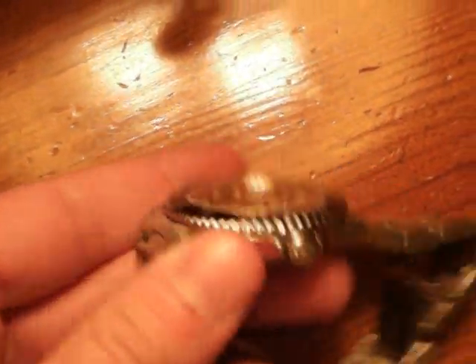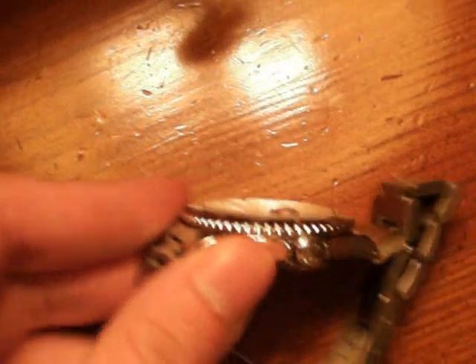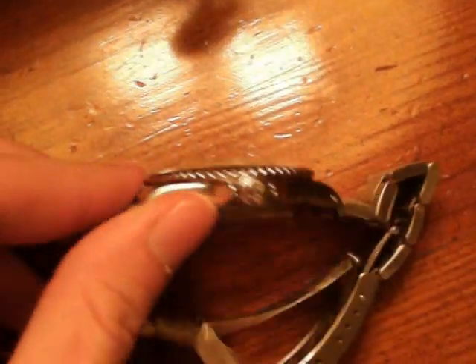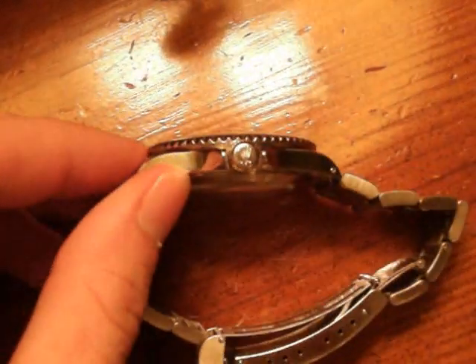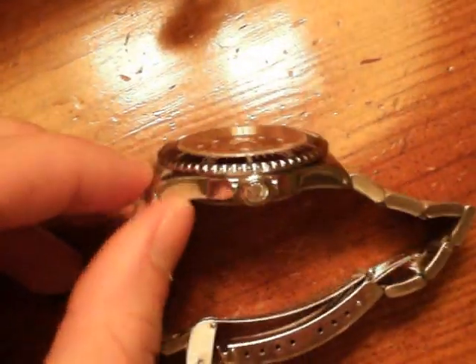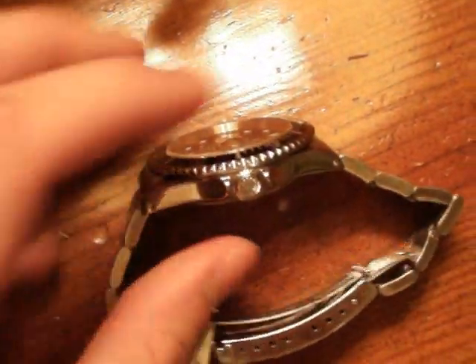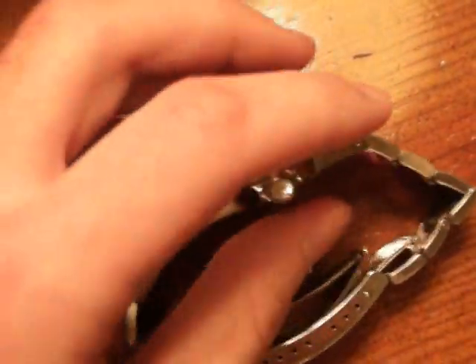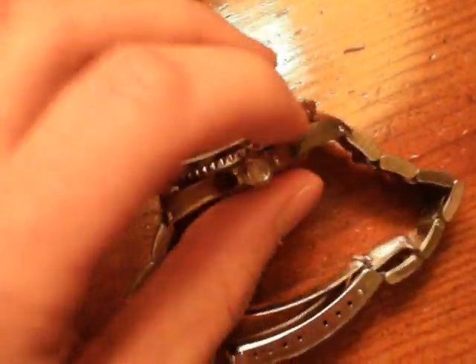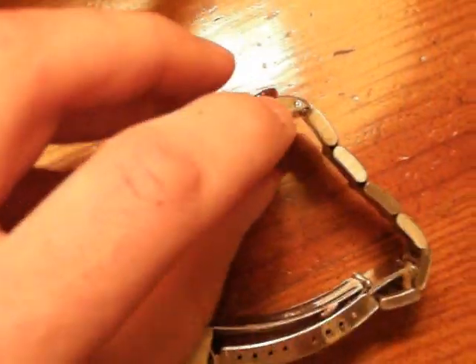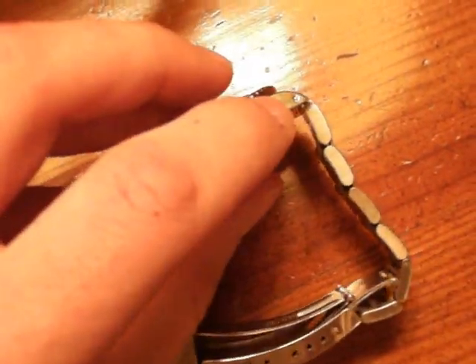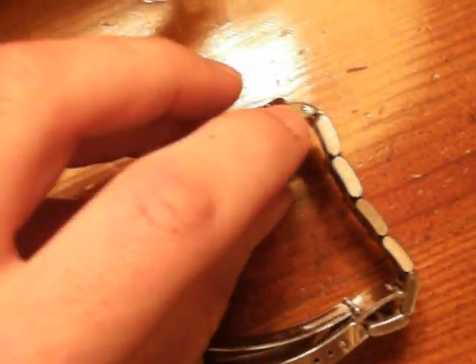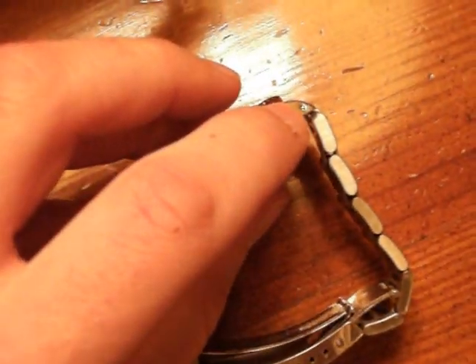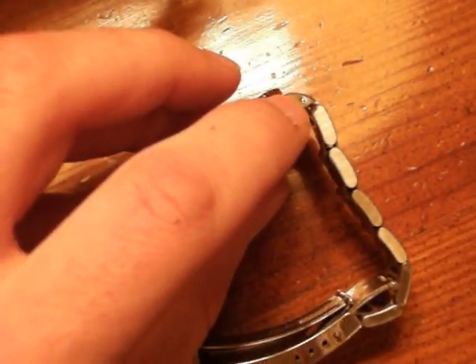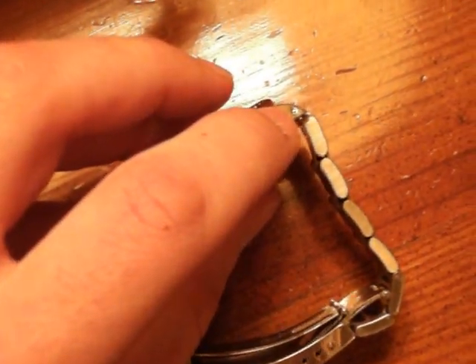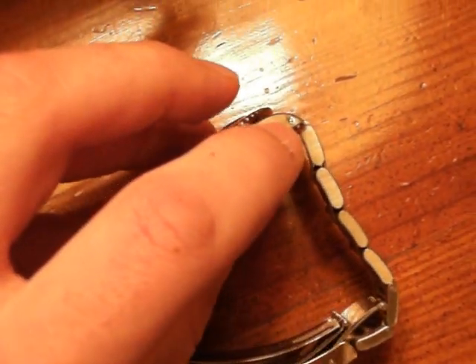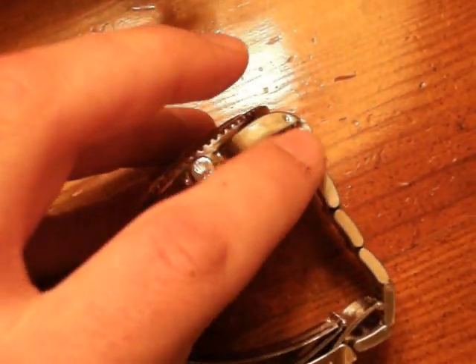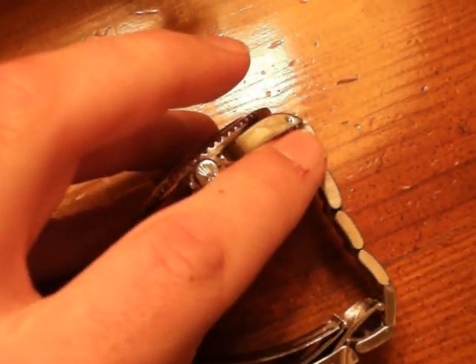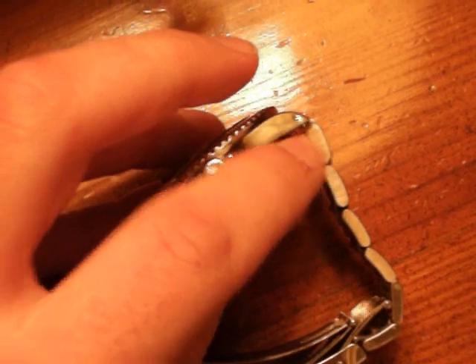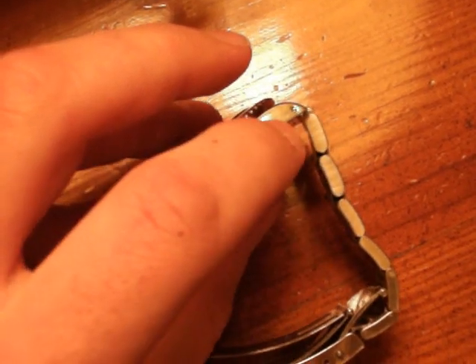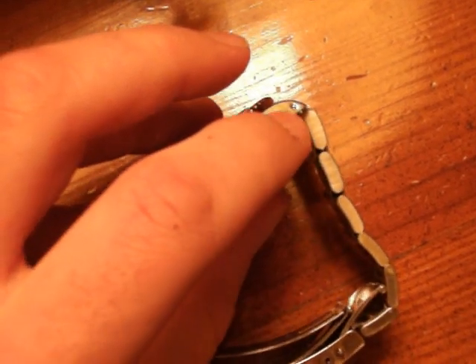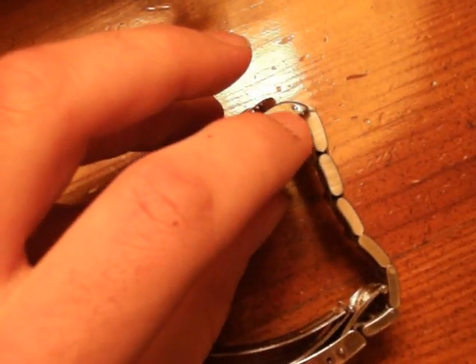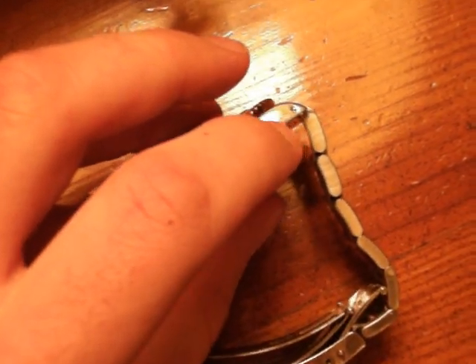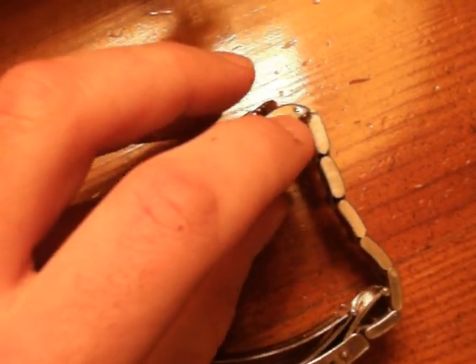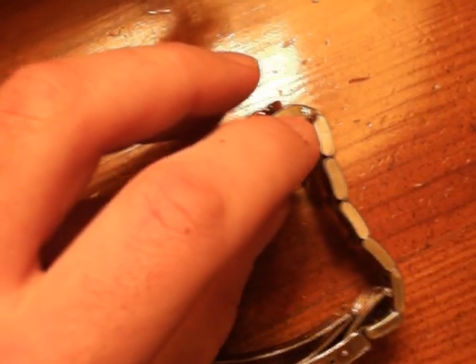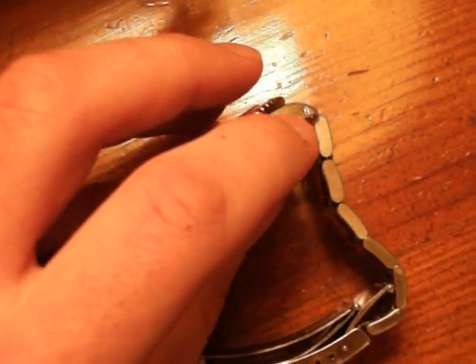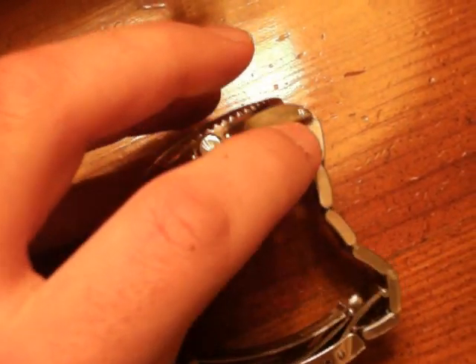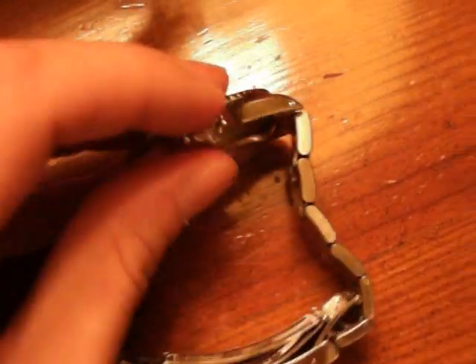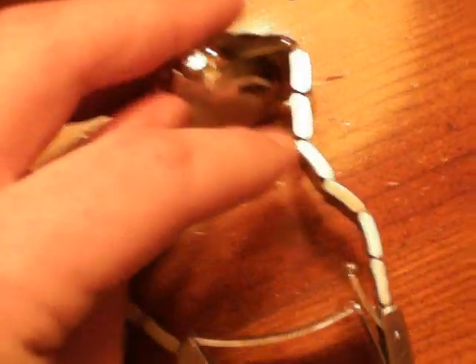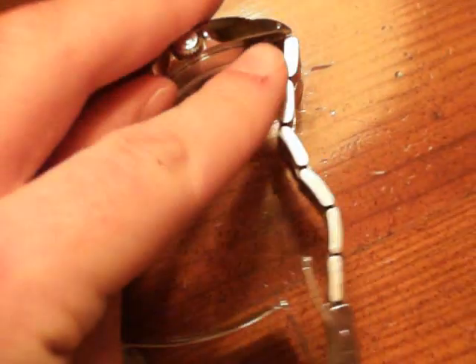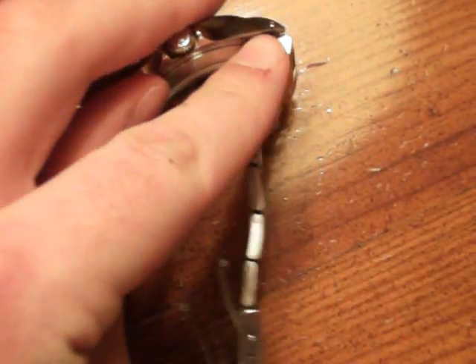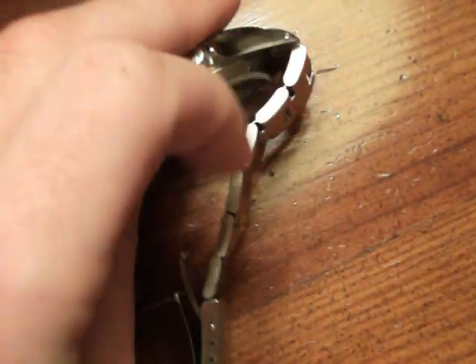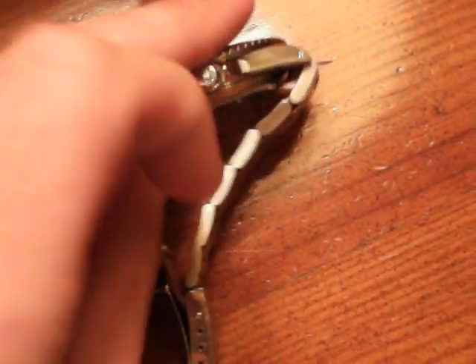This is also a slightly older model, so you'll see that it has pushpins where the bracelet meets the case. The newer ones don't have these holes here — you have to use a tool and pop it out from the bottom.